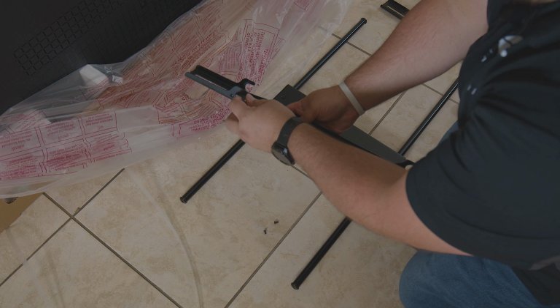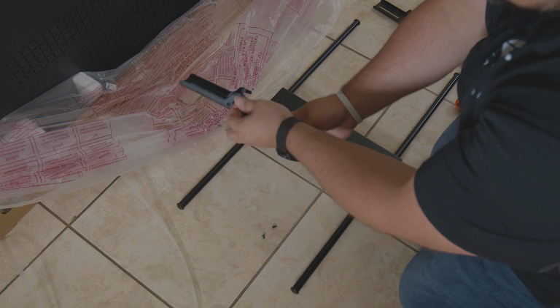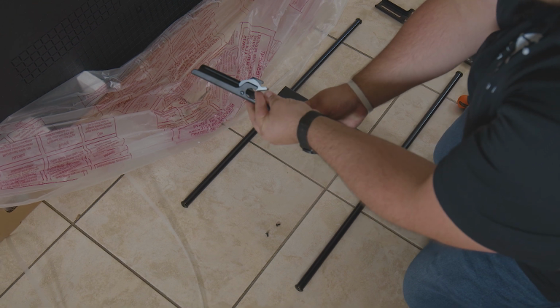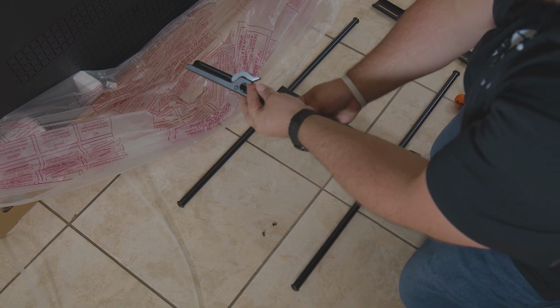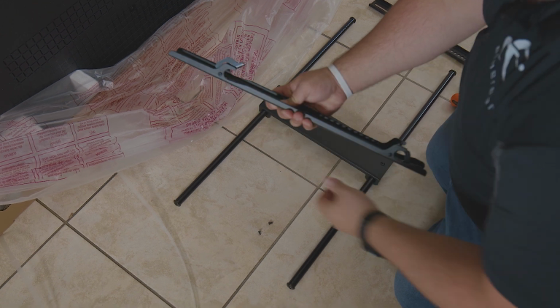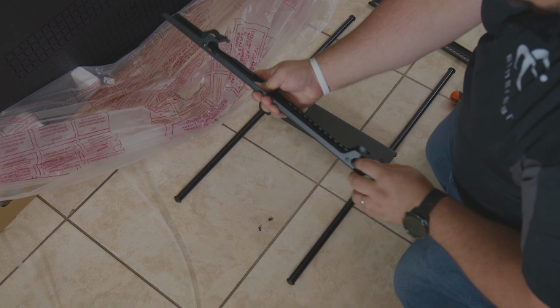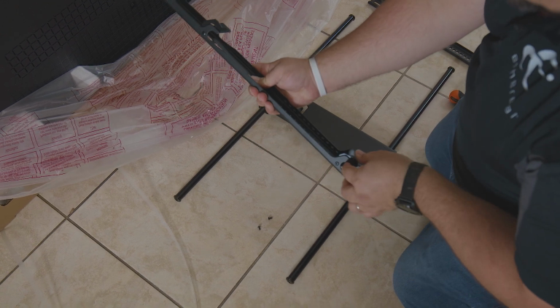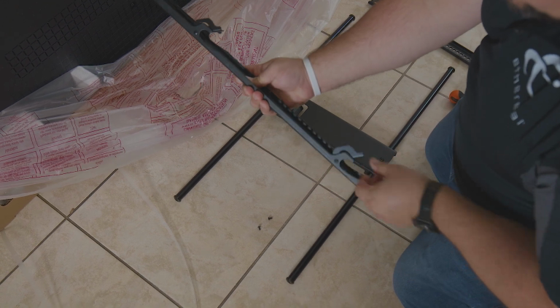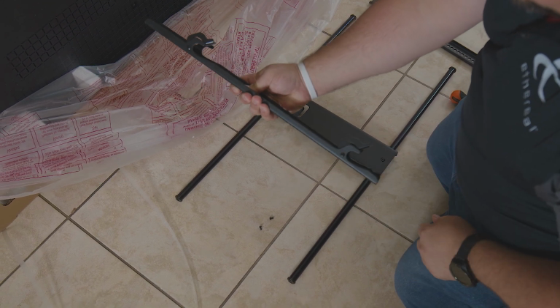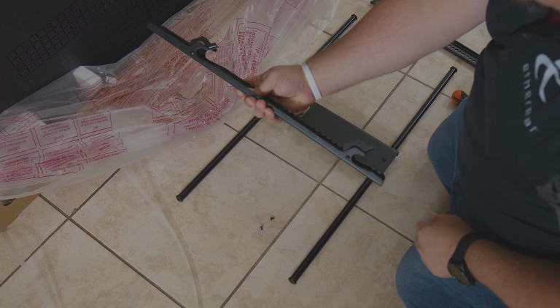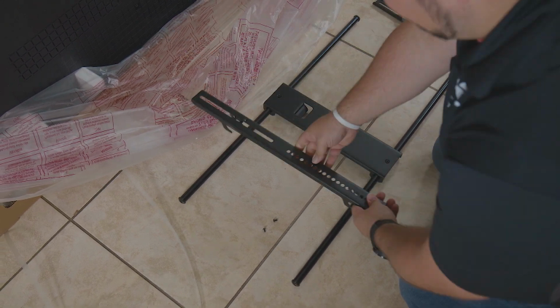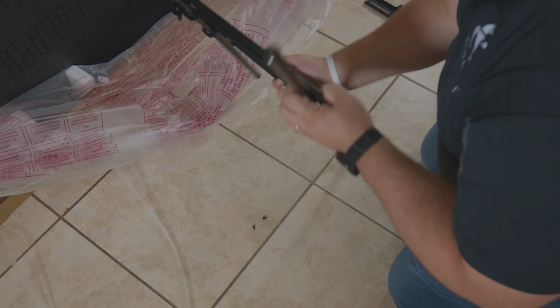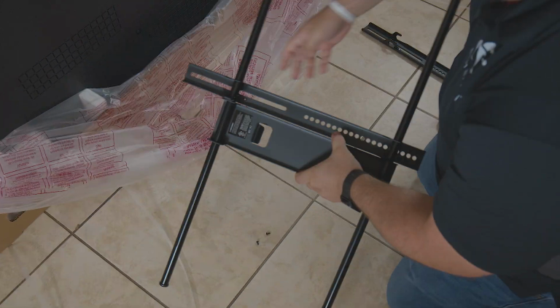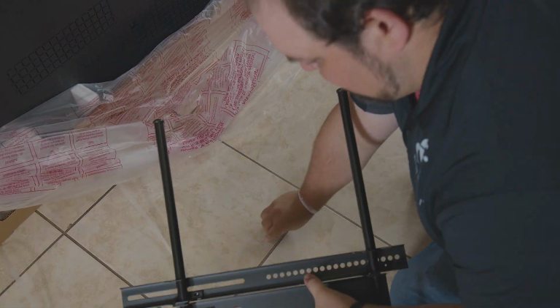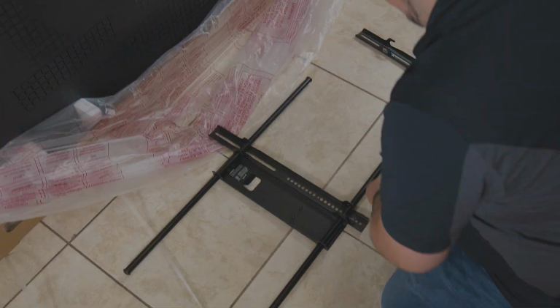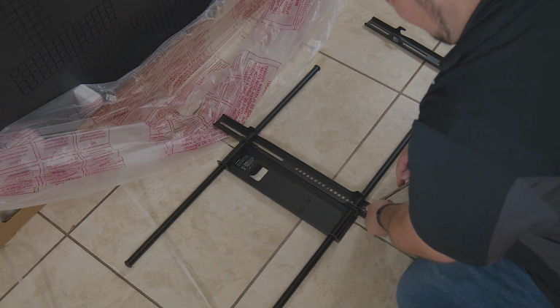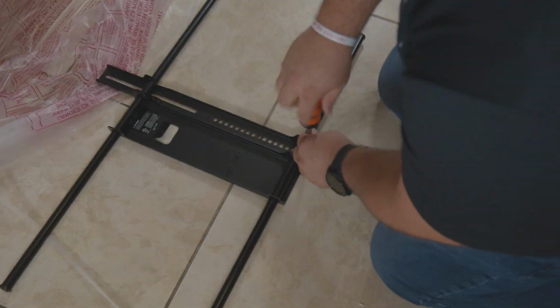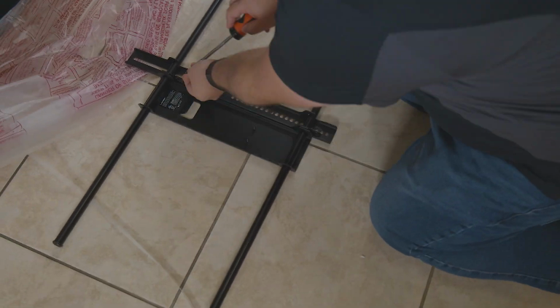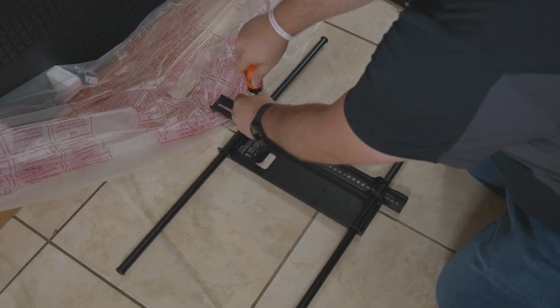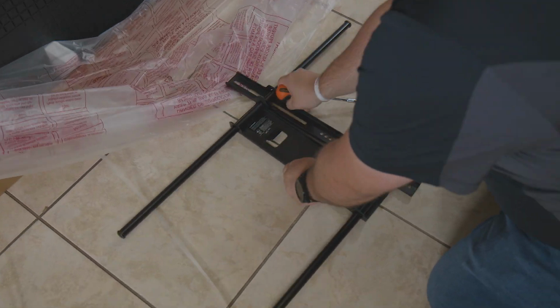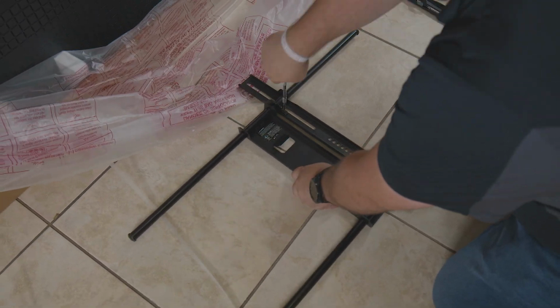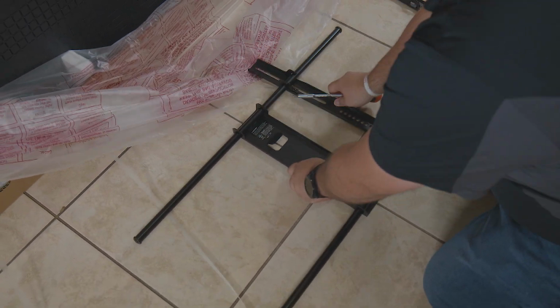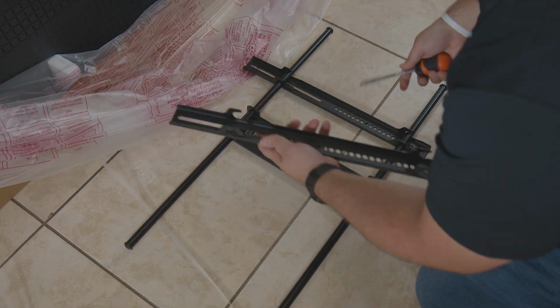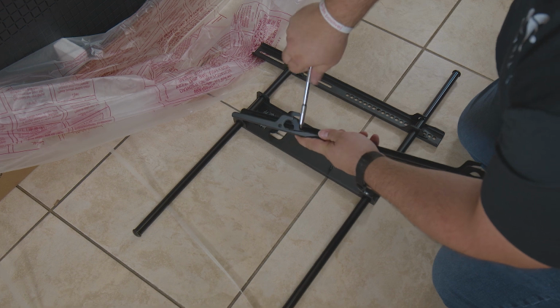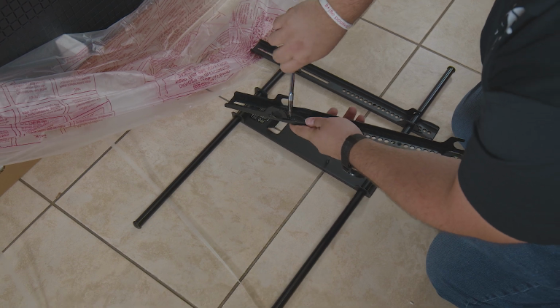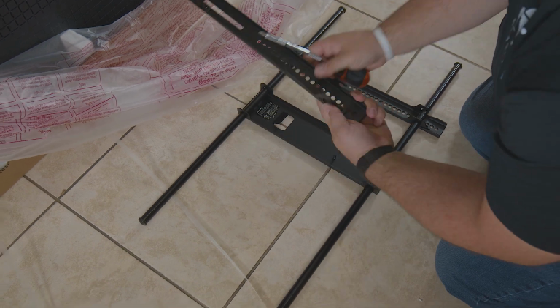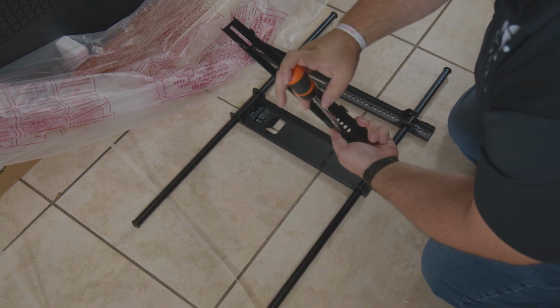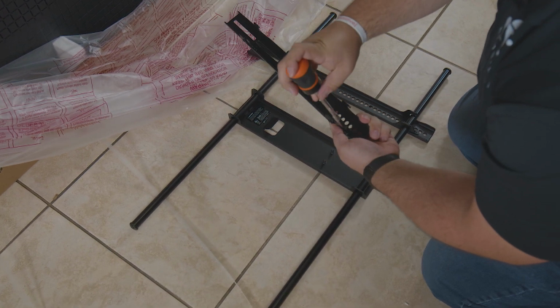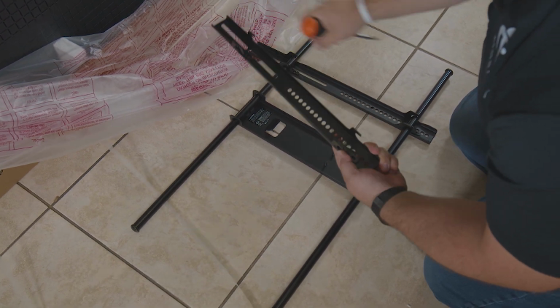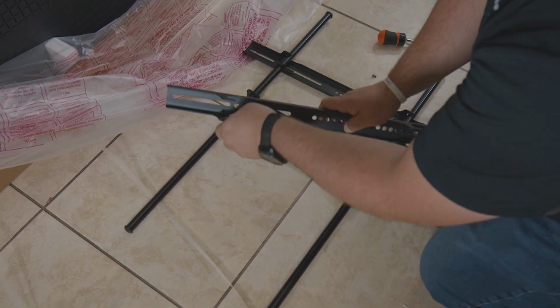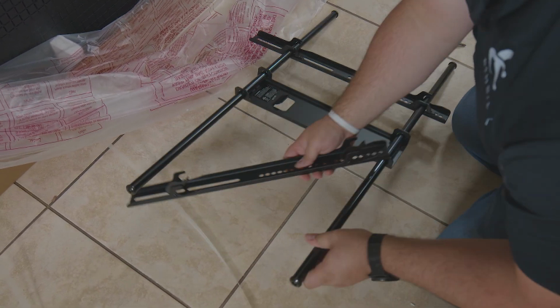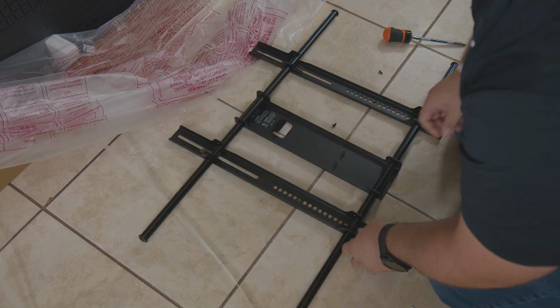When you have your TV ready, make sure you assemble any parts of the mount that are necessary. In this case, we'll add the vertical arms to the TV bracket, making sure everything is centered and aligned to the TV's VESA pattern.